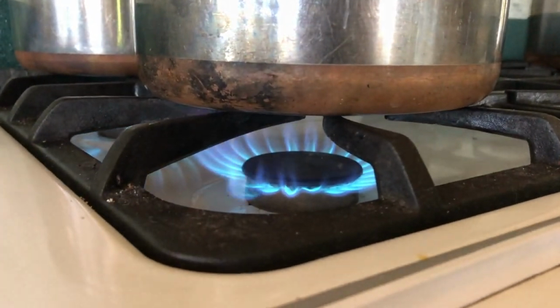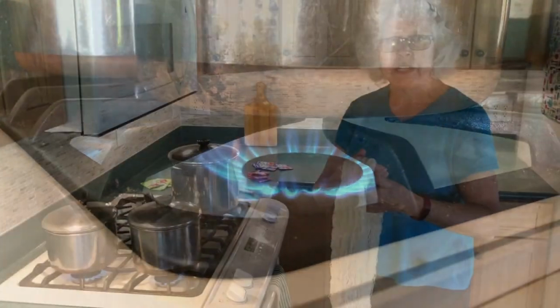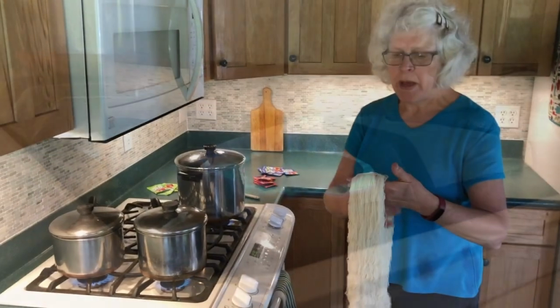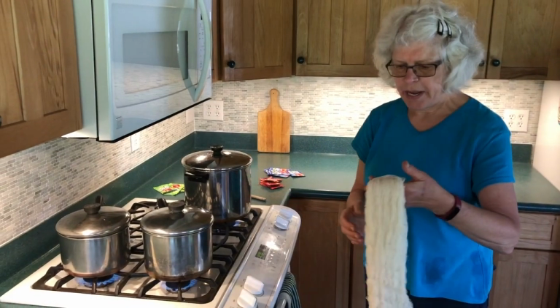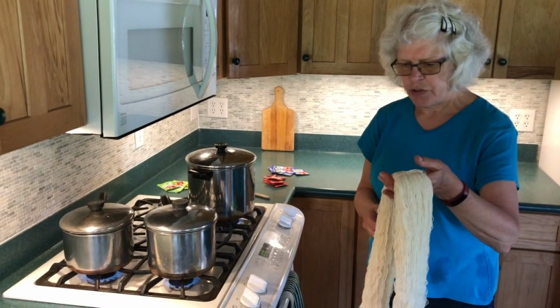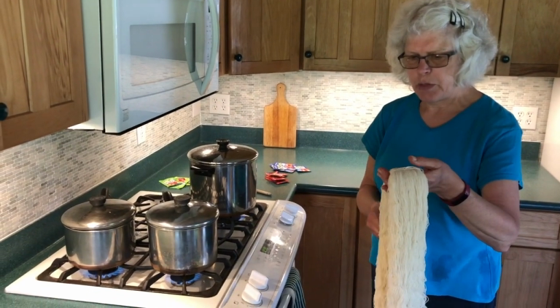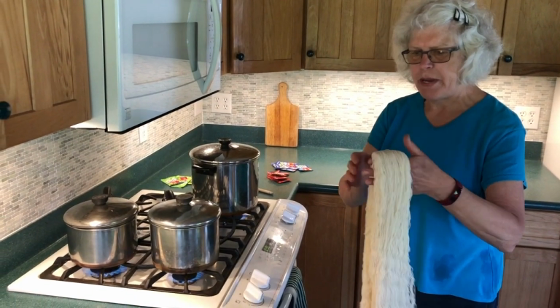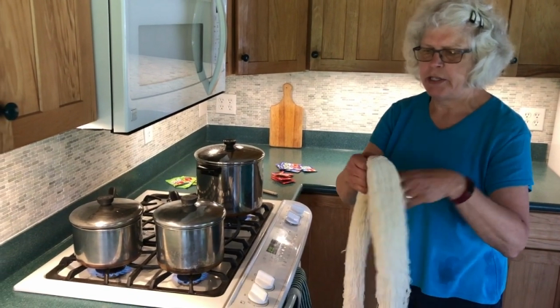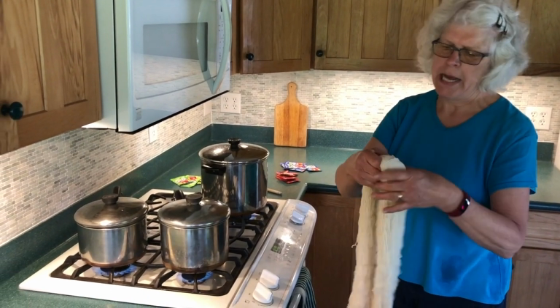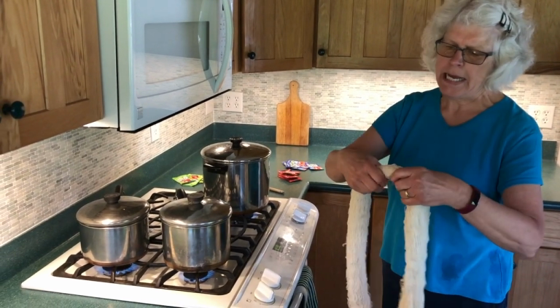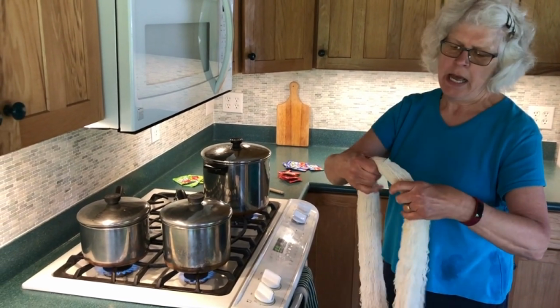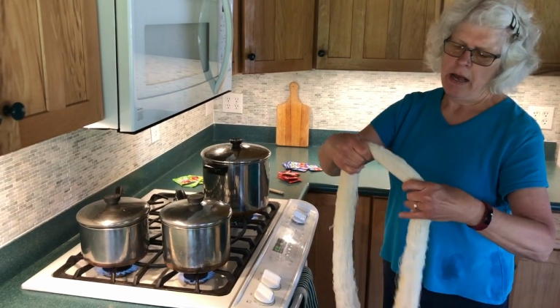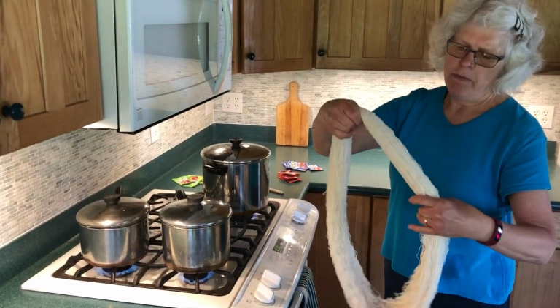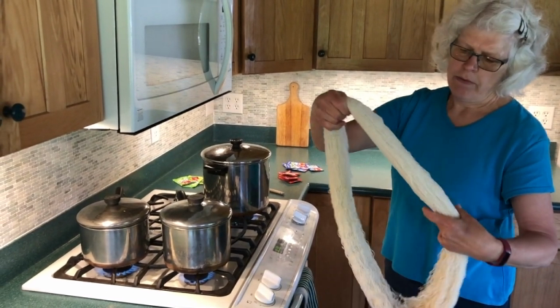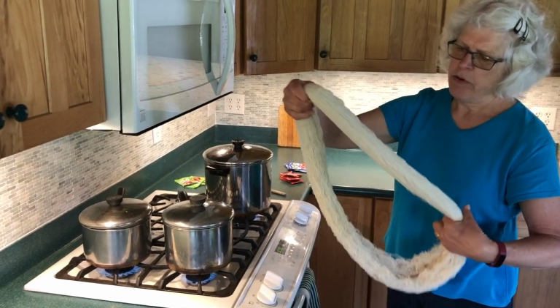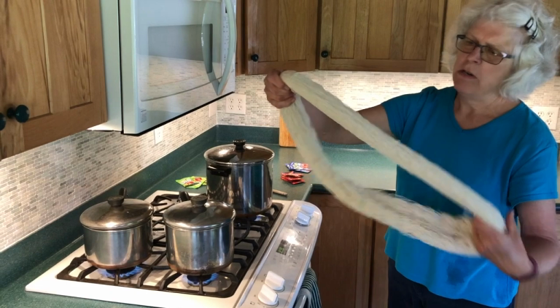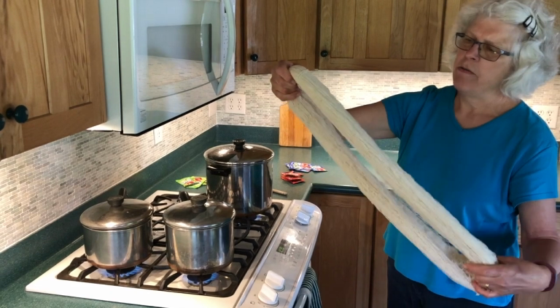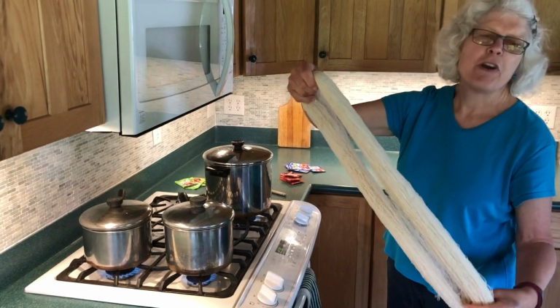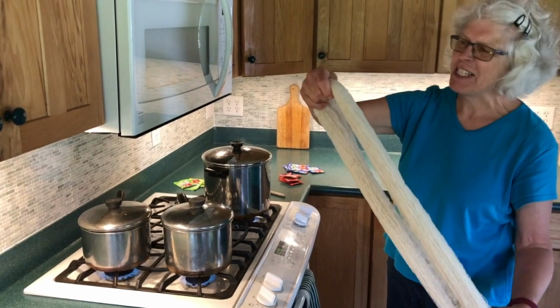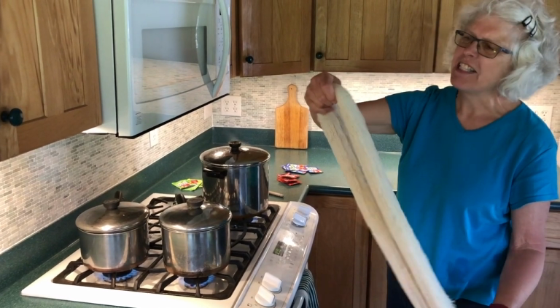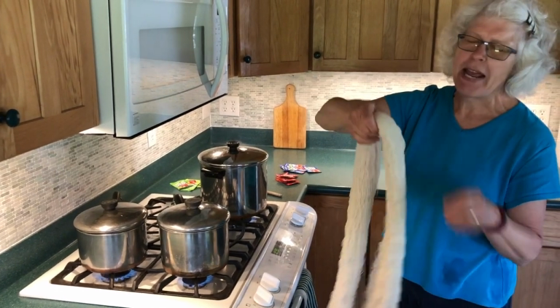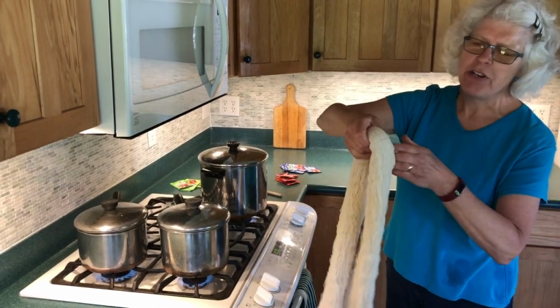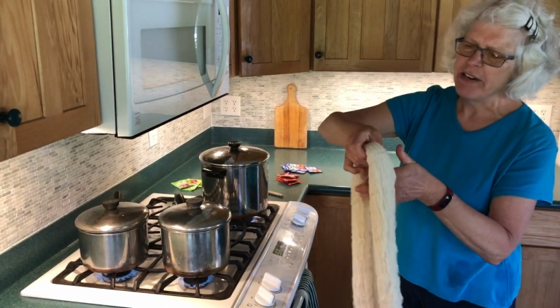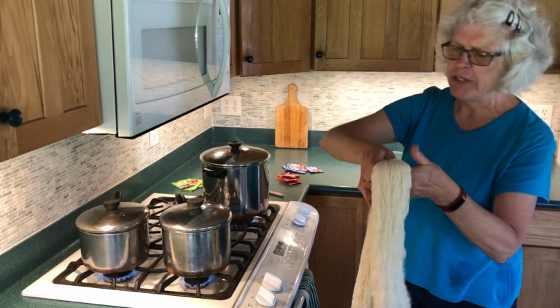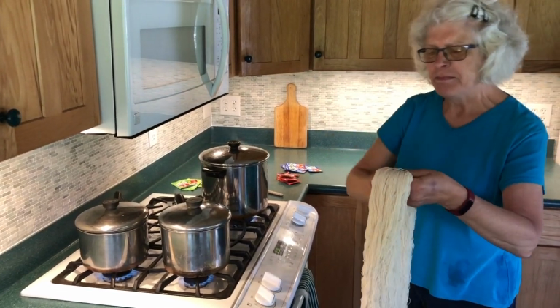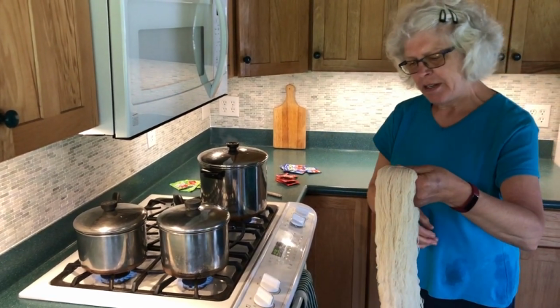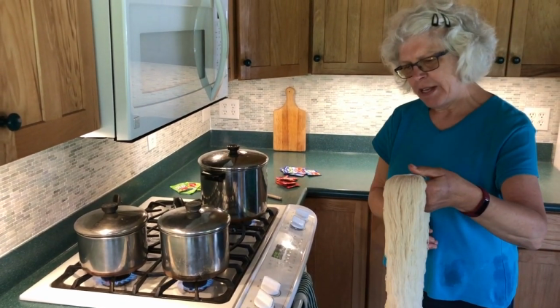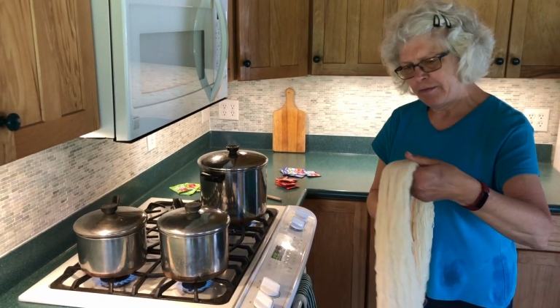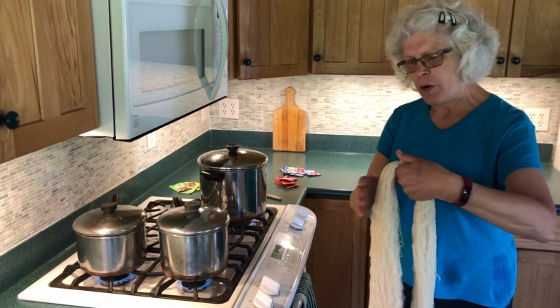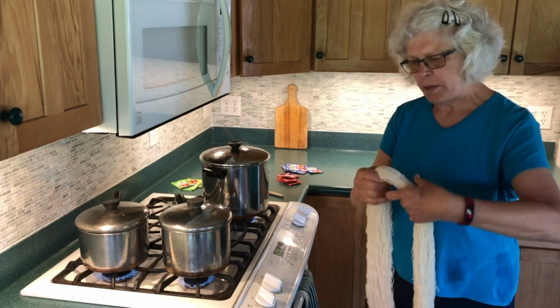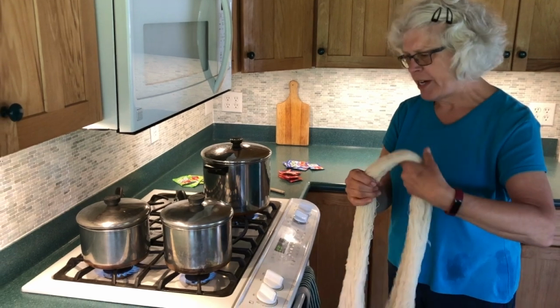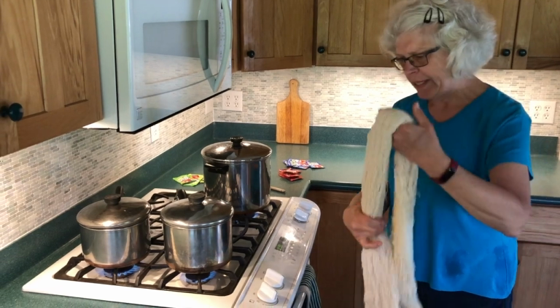This is Erin's mom. Today we're going to try an experiment dyeing four-ounce skeins — about 800 yards of Morehouse Merino lace.